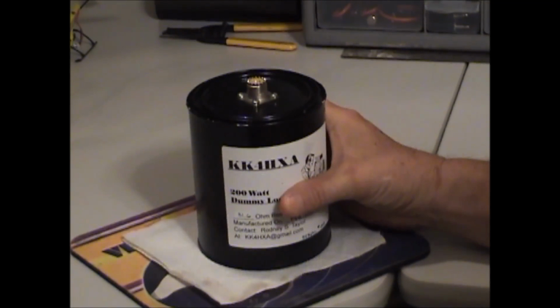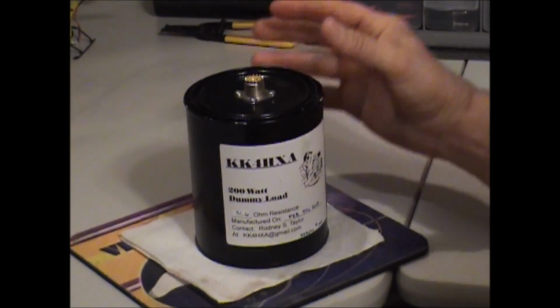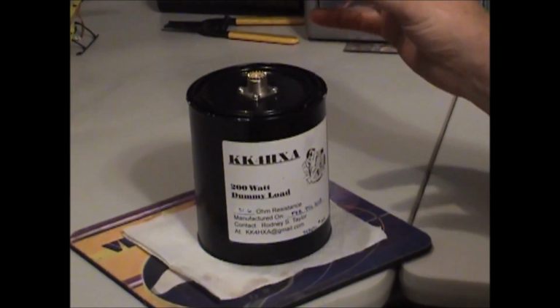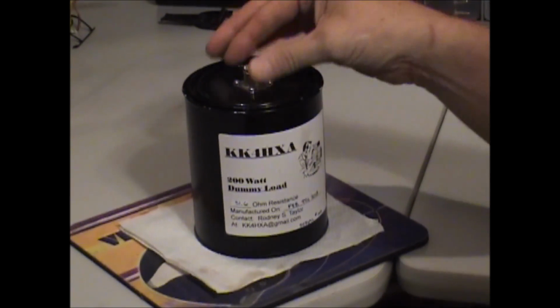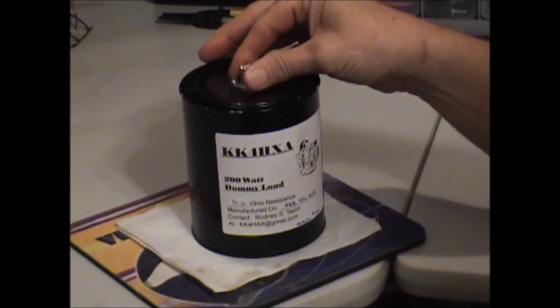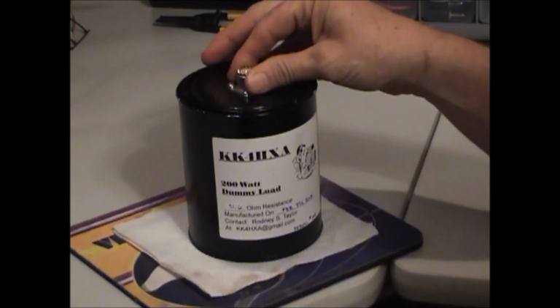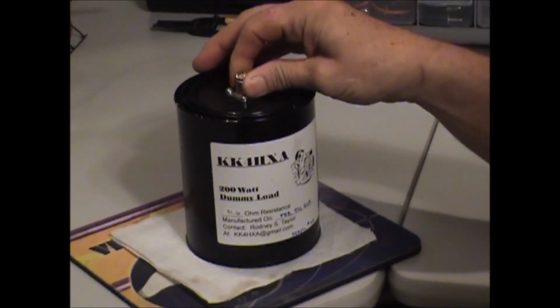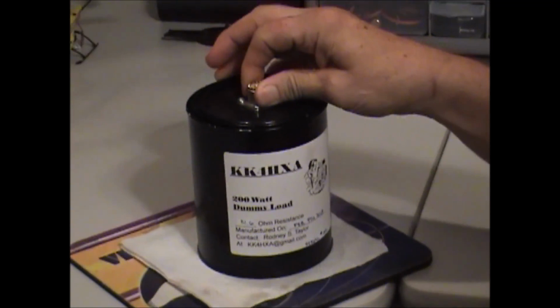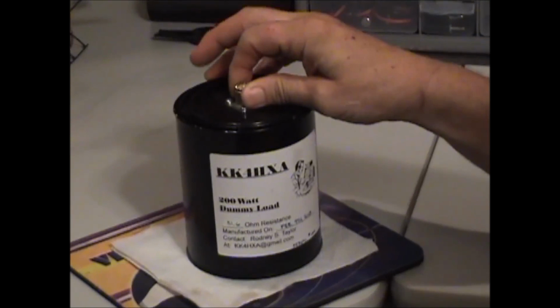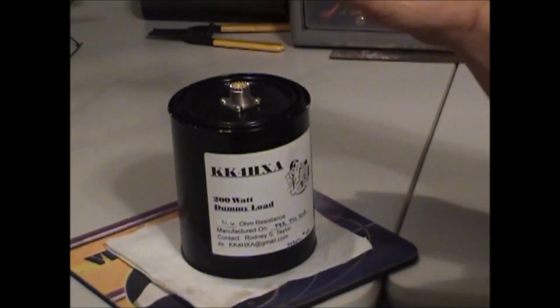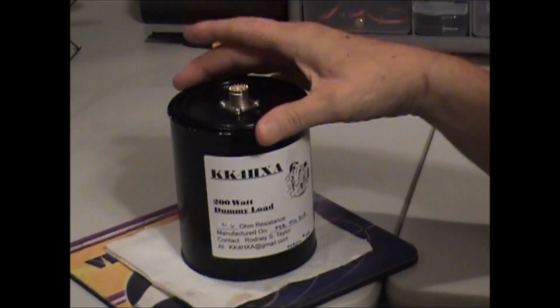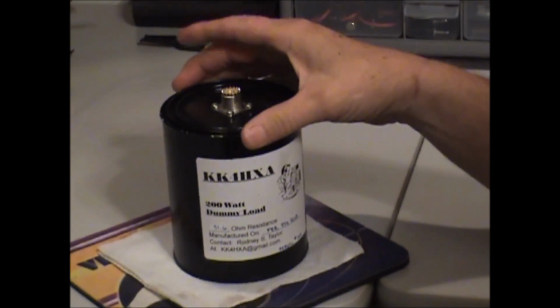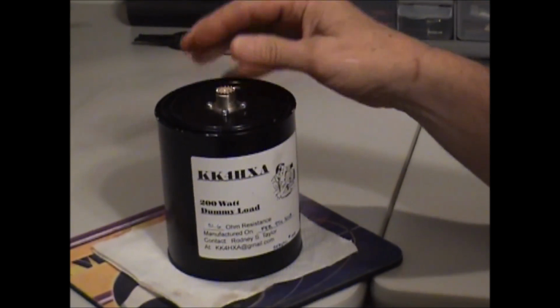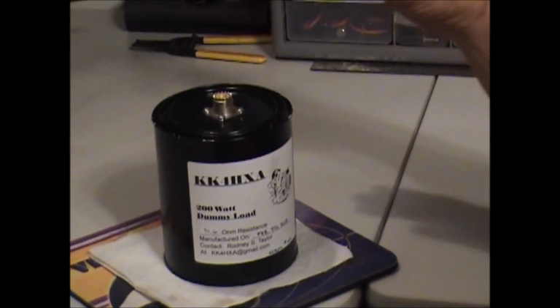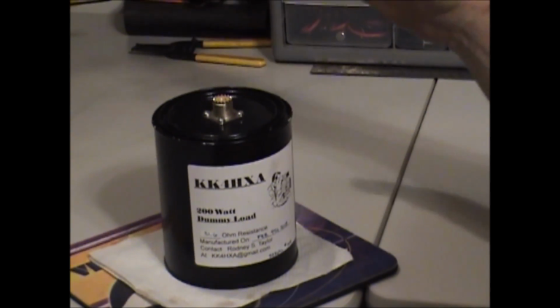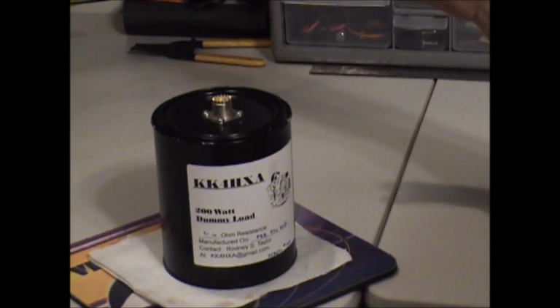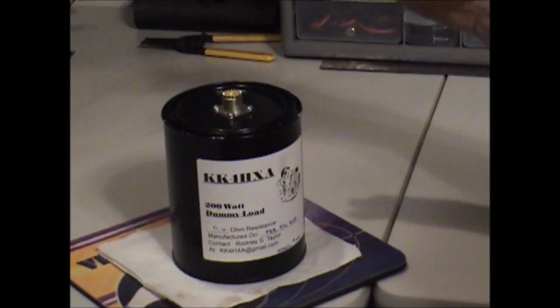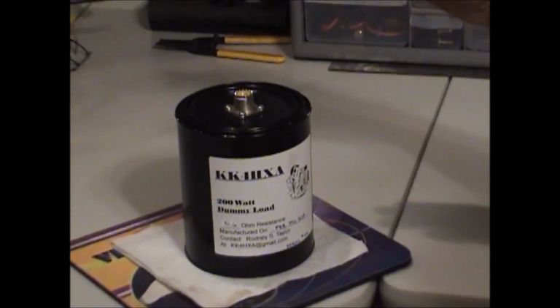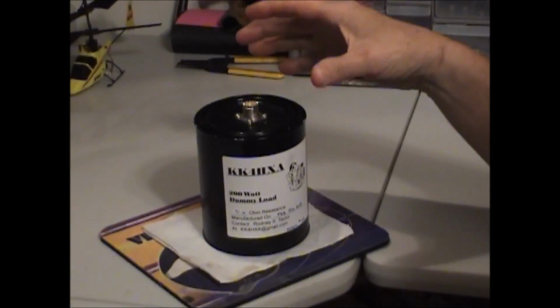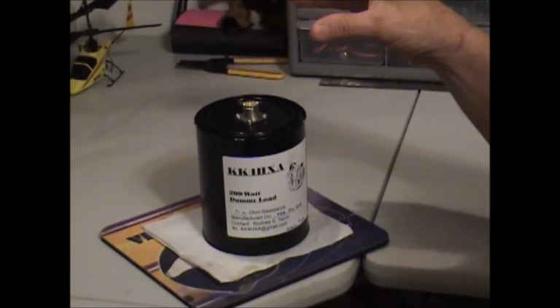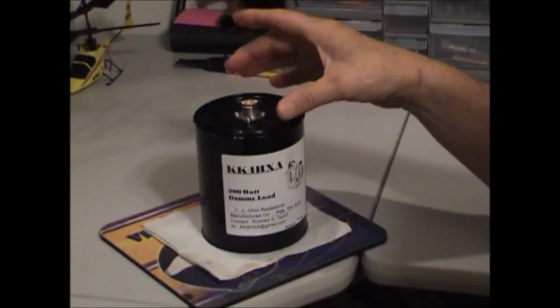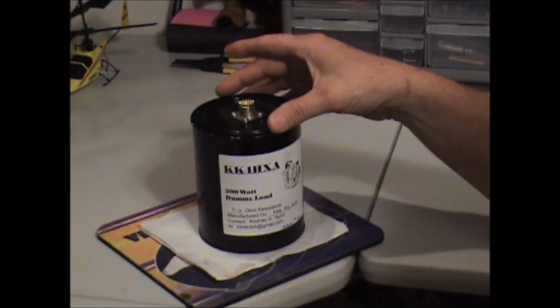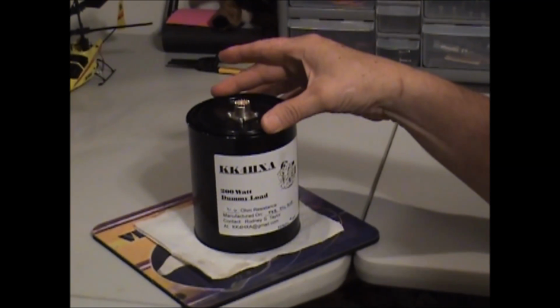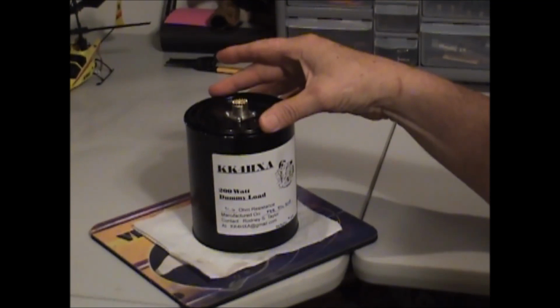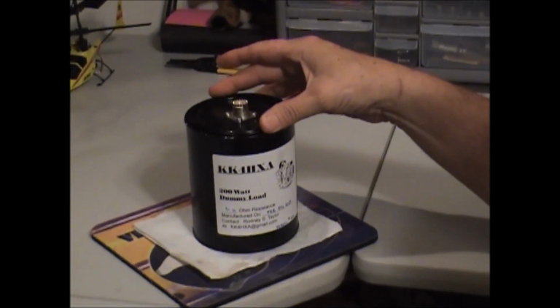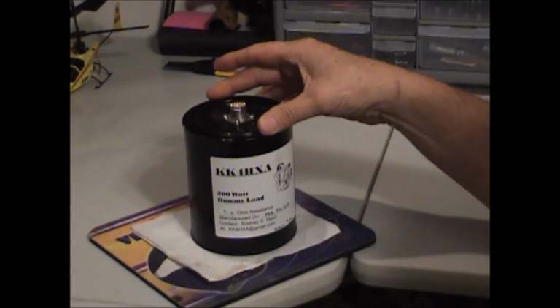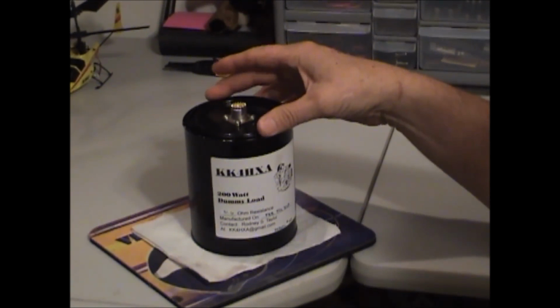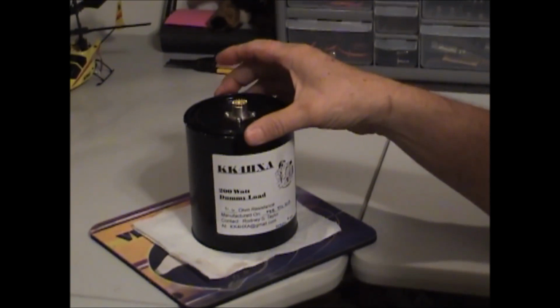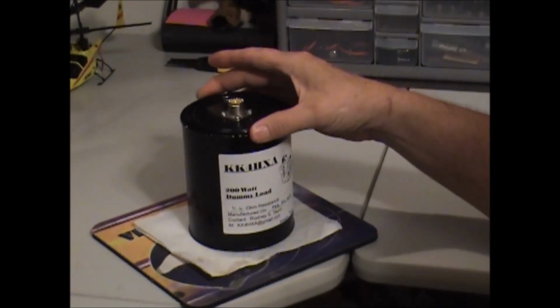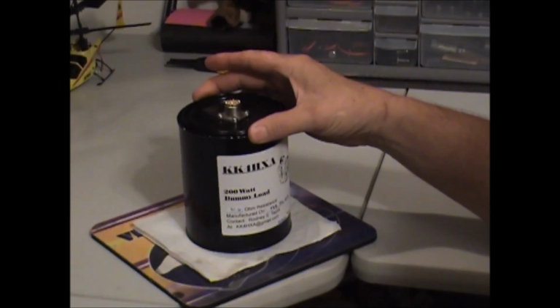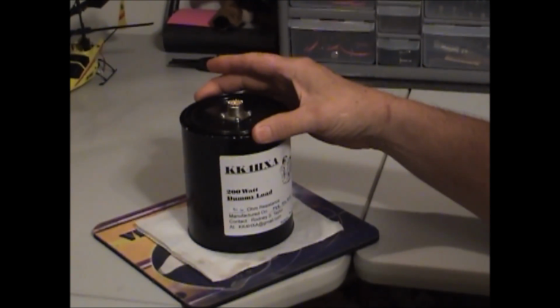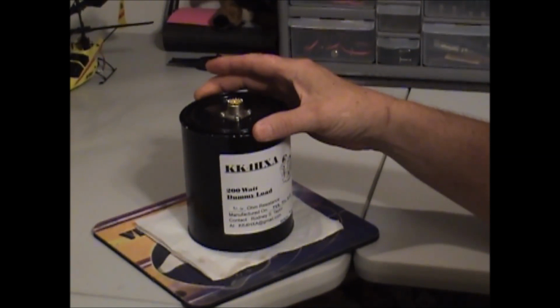So this is my dummy load. Like I said, I do not have to put it in a typical one-gallon-size can — this convenient small size just worked out perfect and it's worked out very well for me.